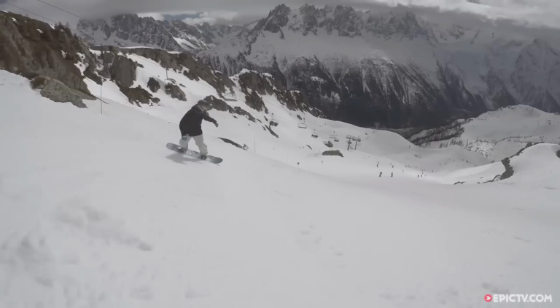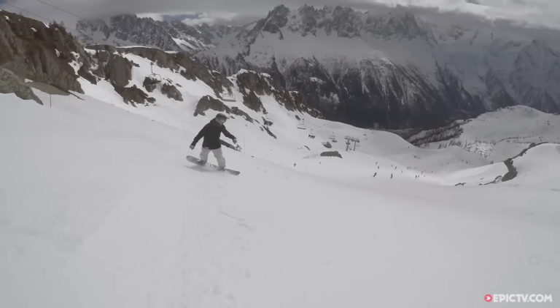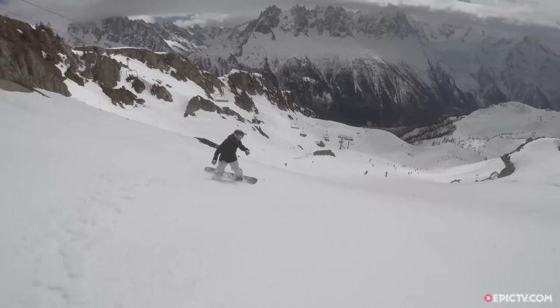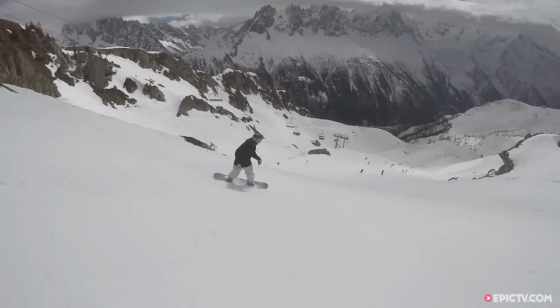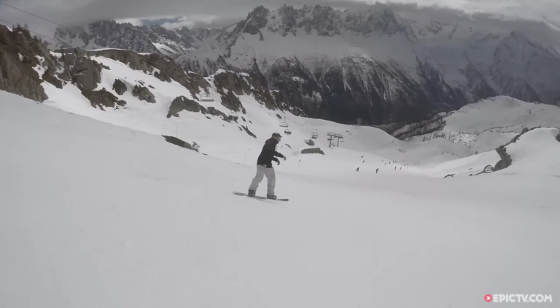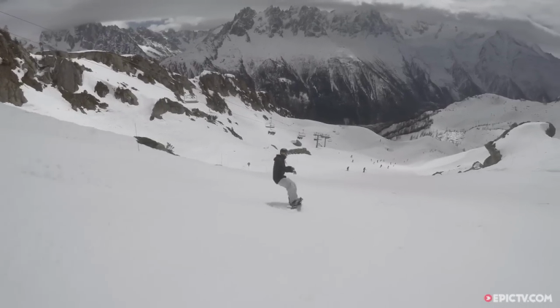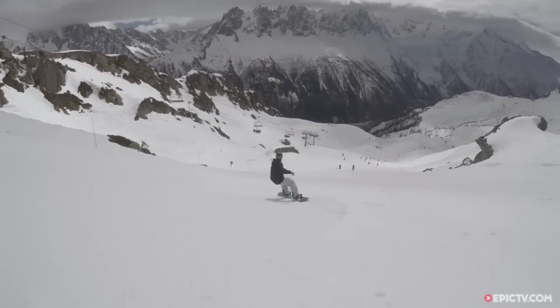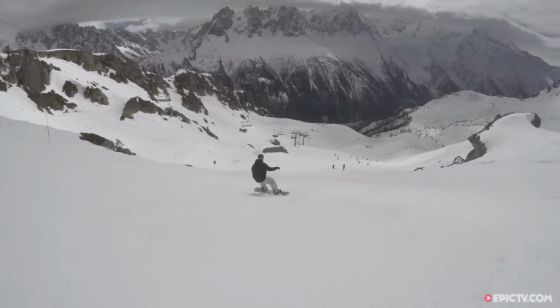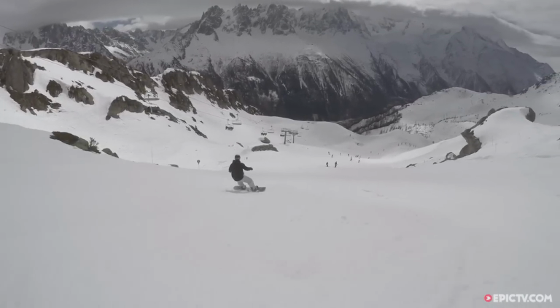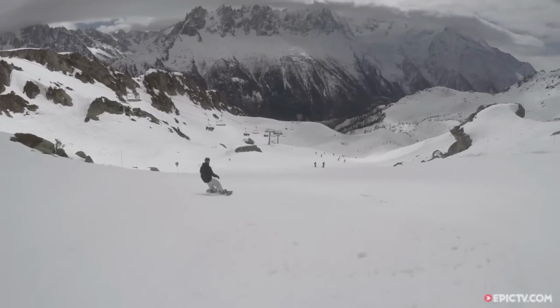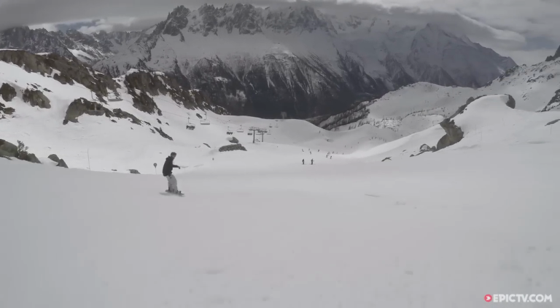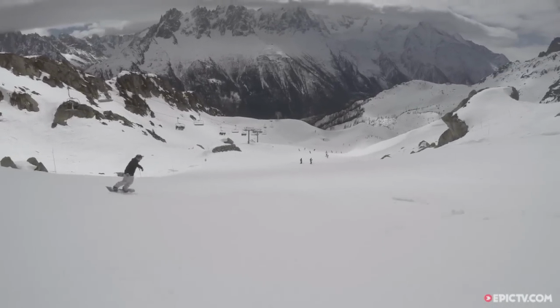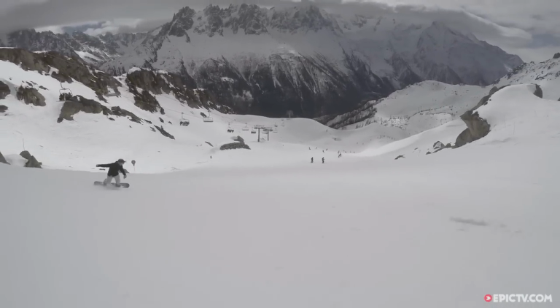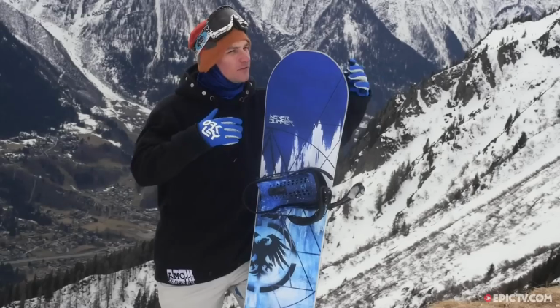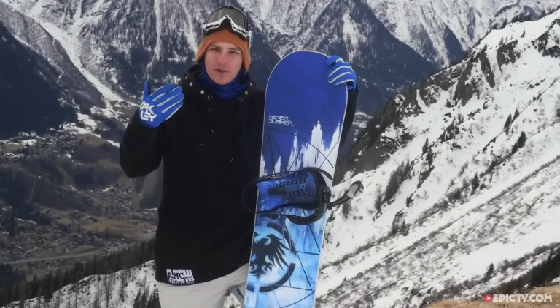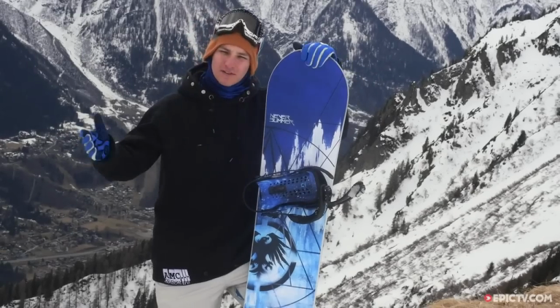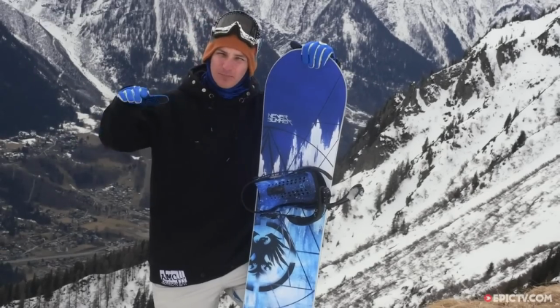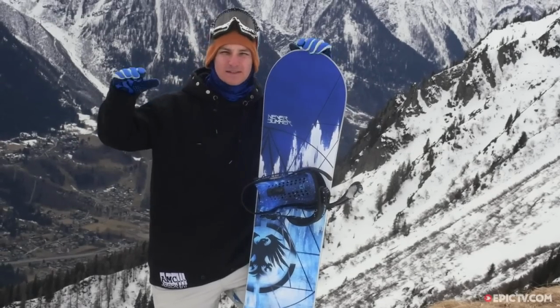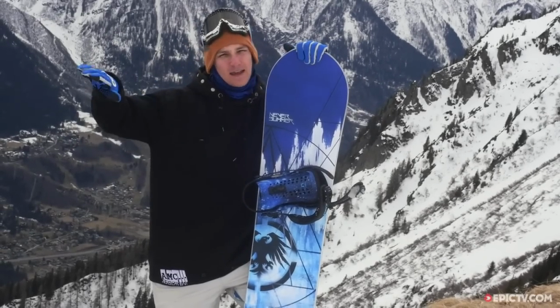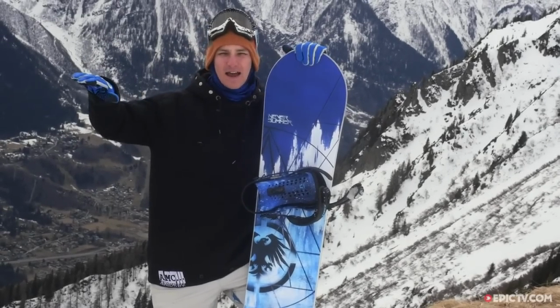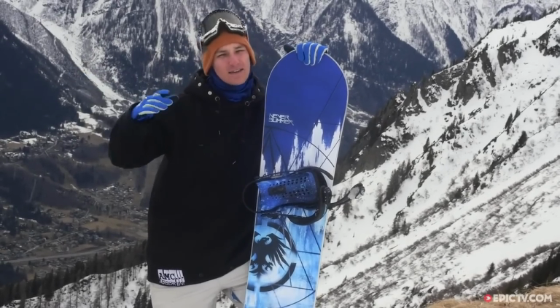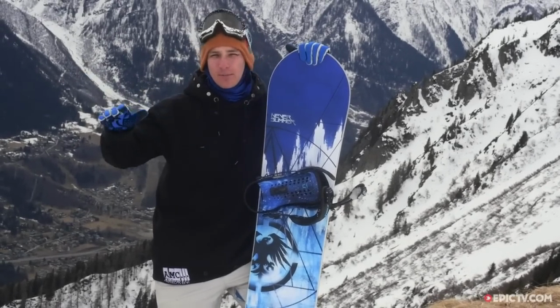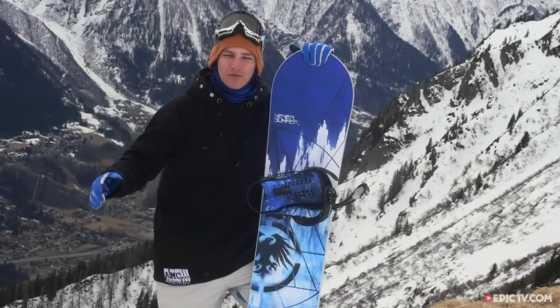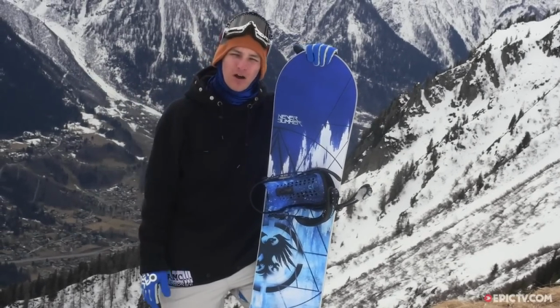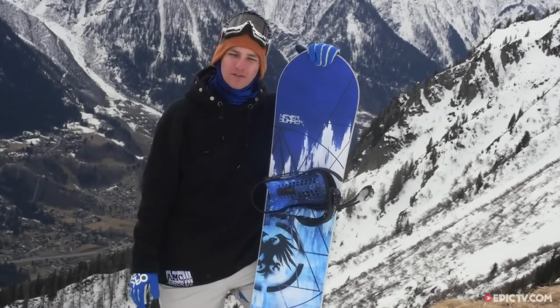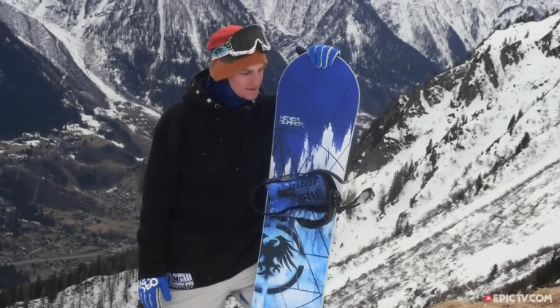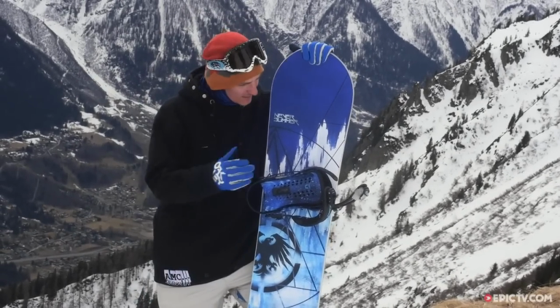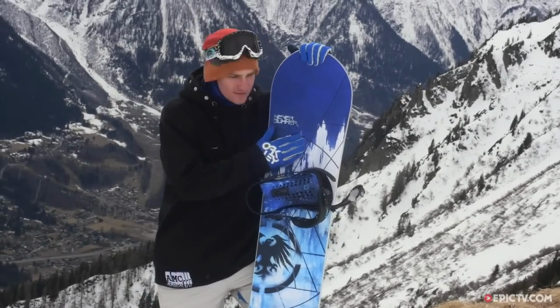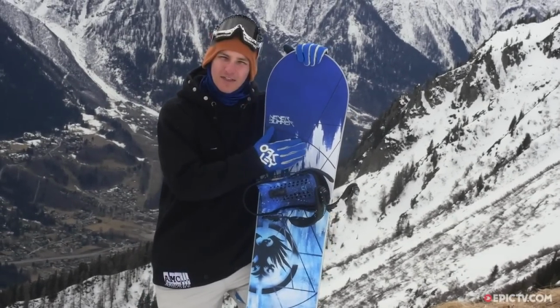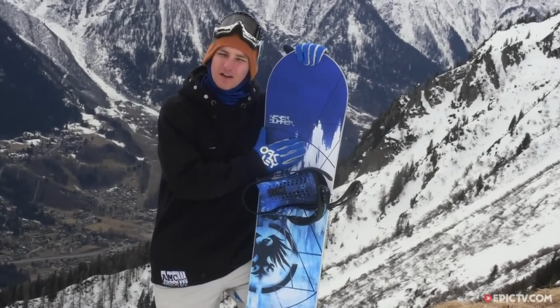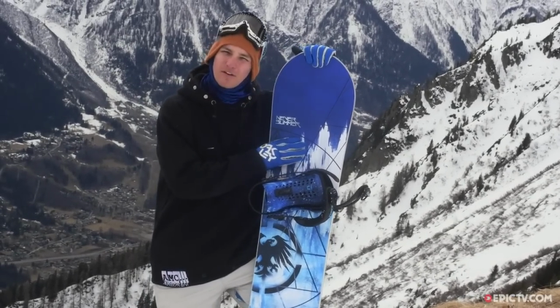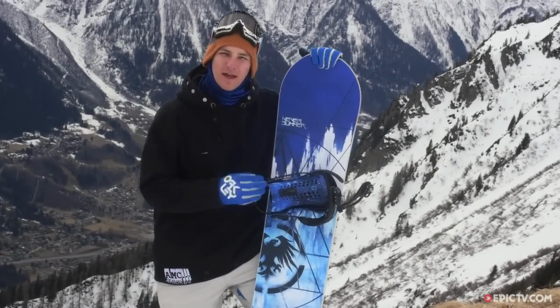This board is your all-mountain freestyle cruiser — the kind of board that I would personally buy. If you're going to be cruising down piste, hitting side hits, maybe going to the park once or twice, this is the kind of thing that's going to be perfect for that.